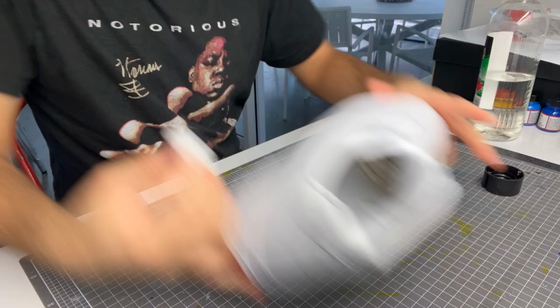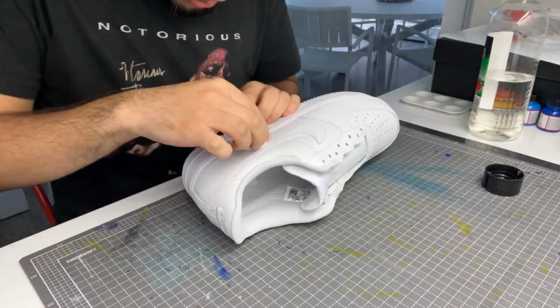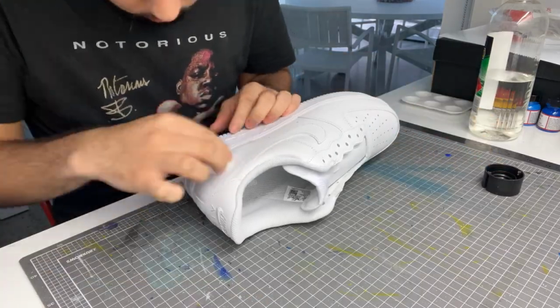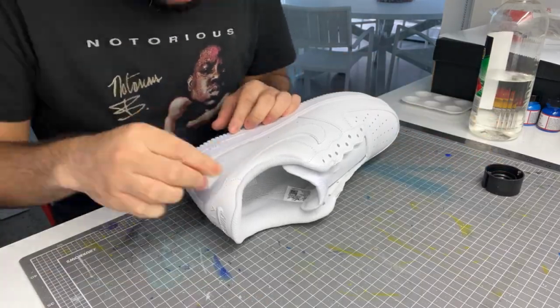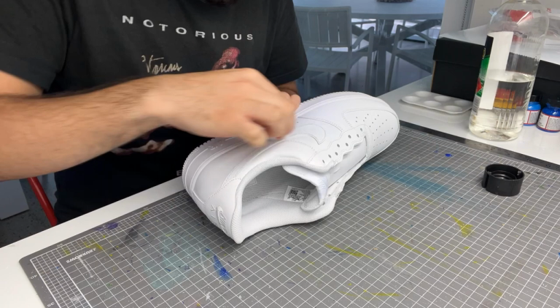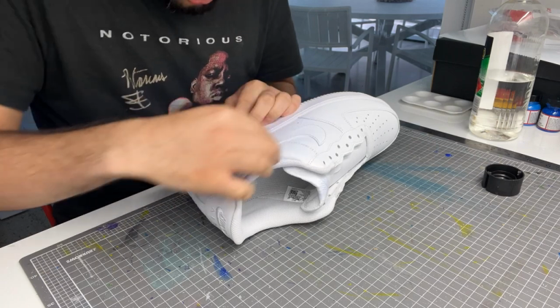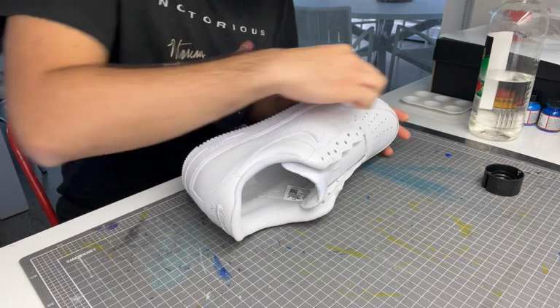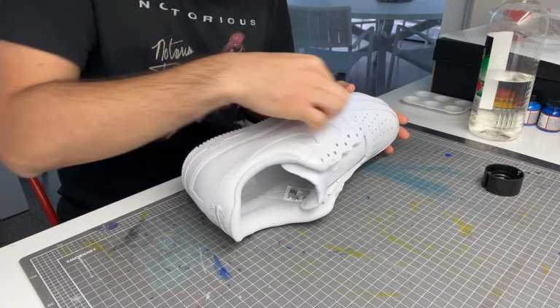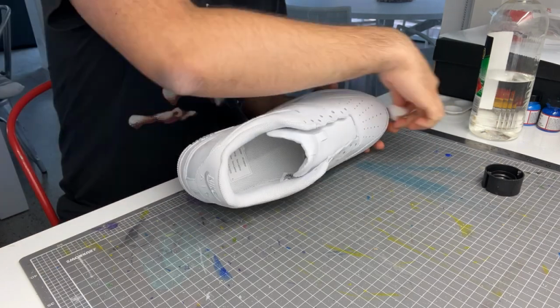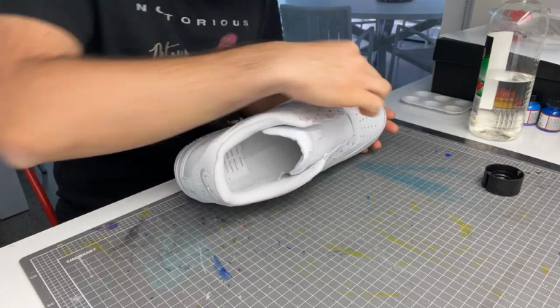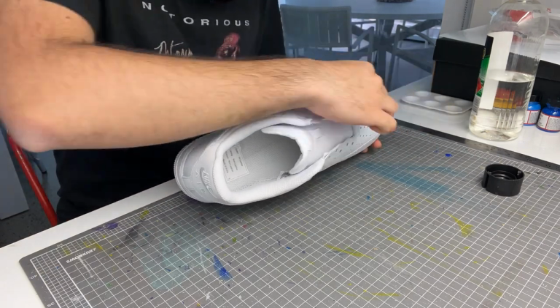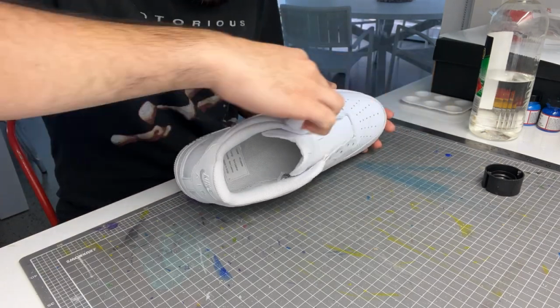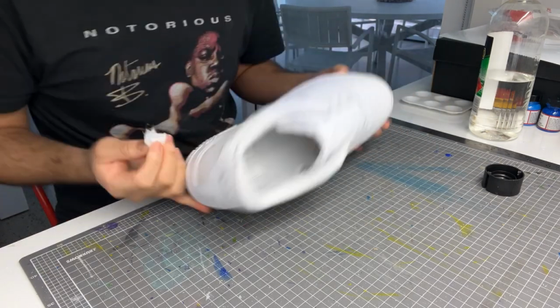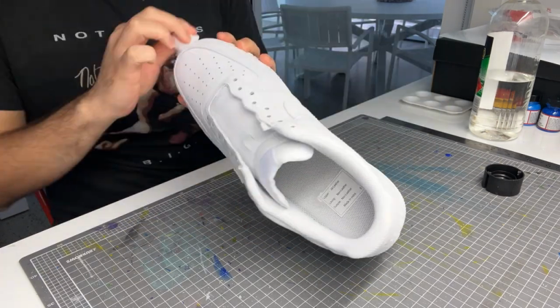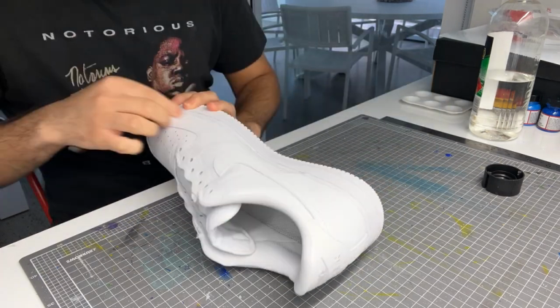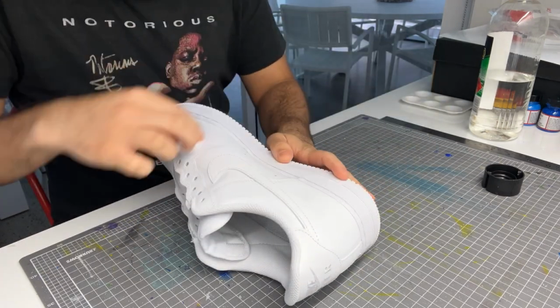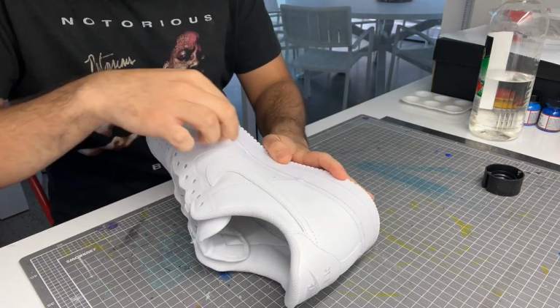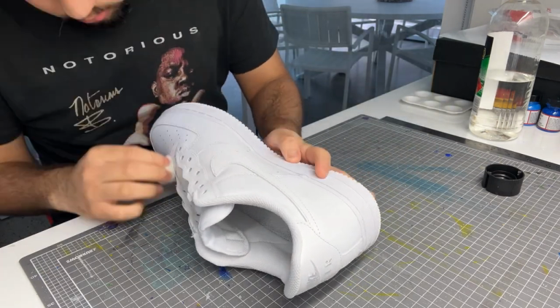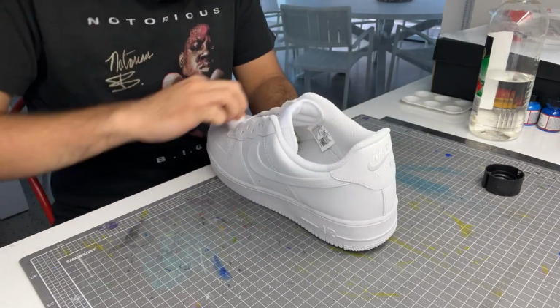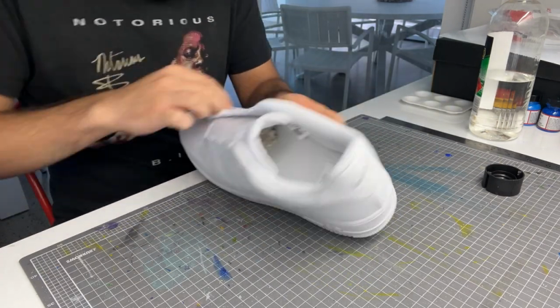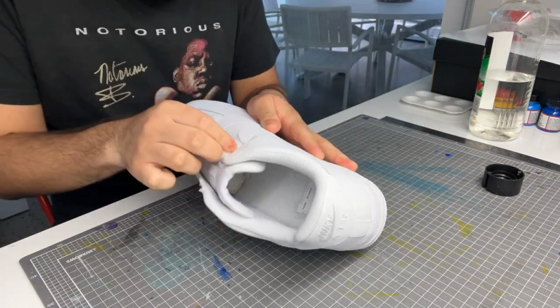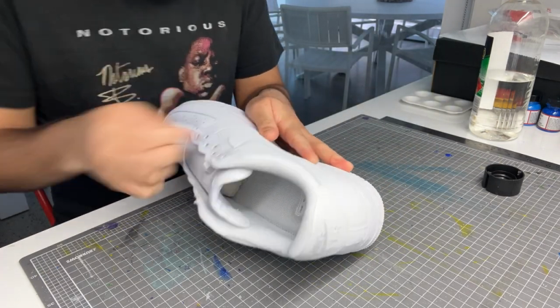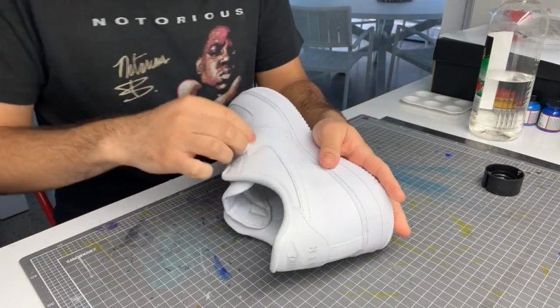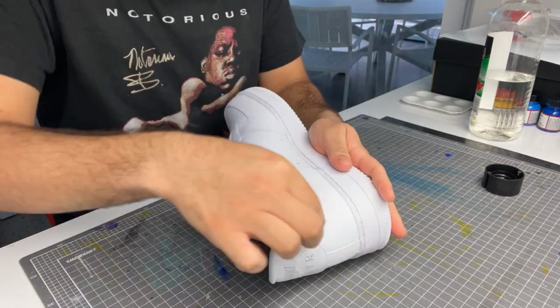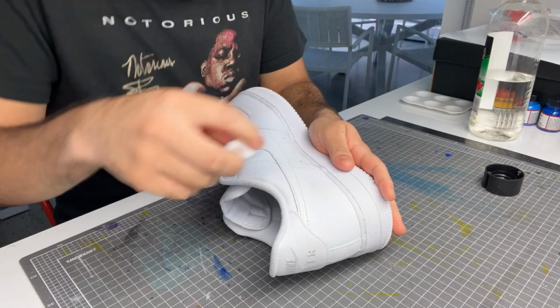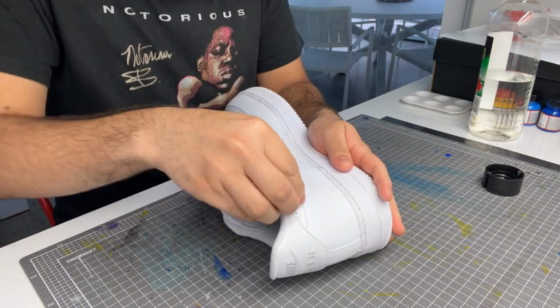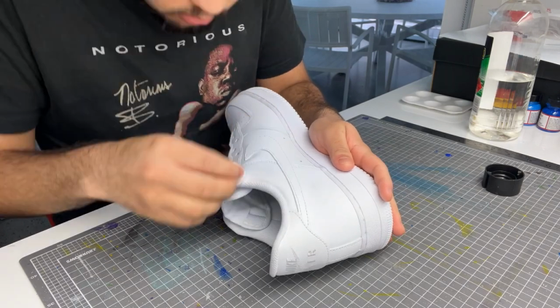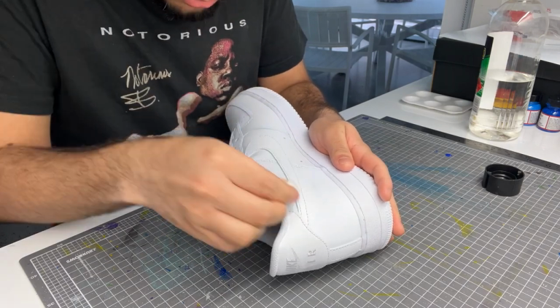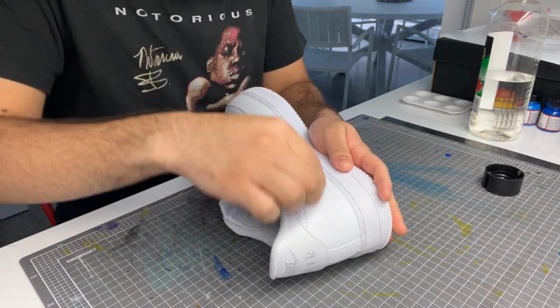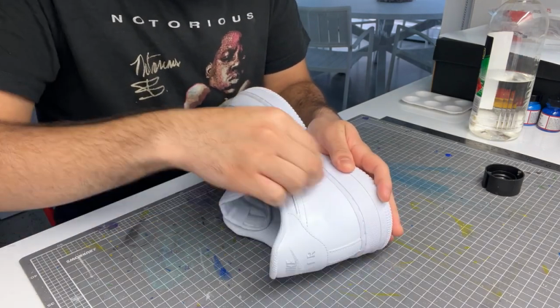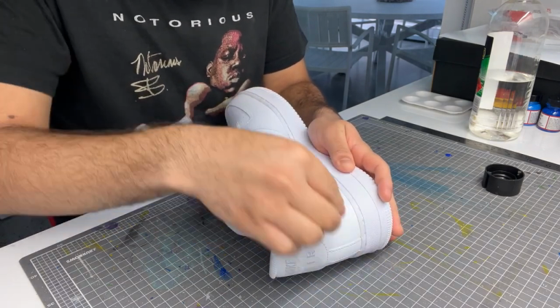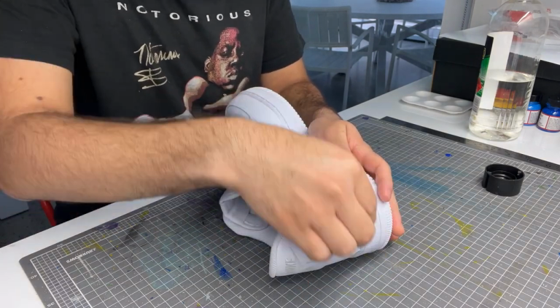As always we start with the prep work. I use sandpaper, acetone and adhesion promoter to make sure I have a stable base for my custom.